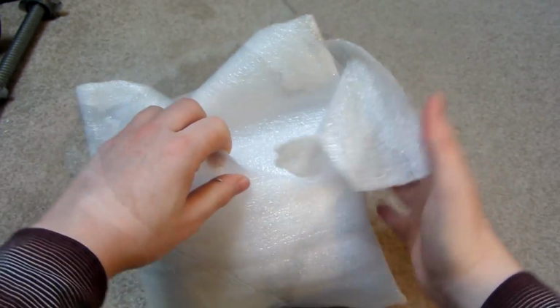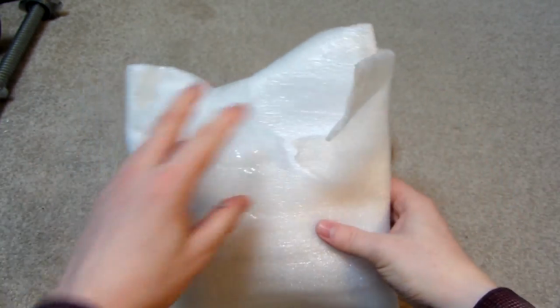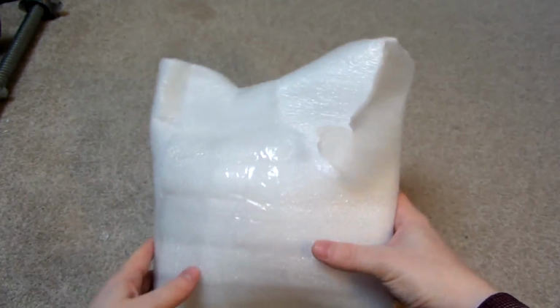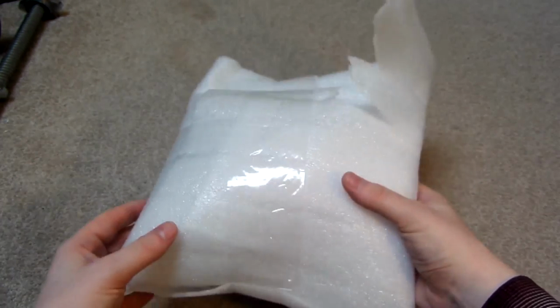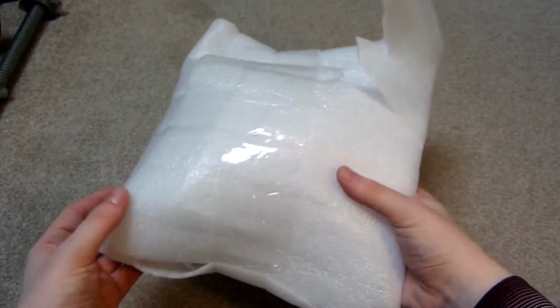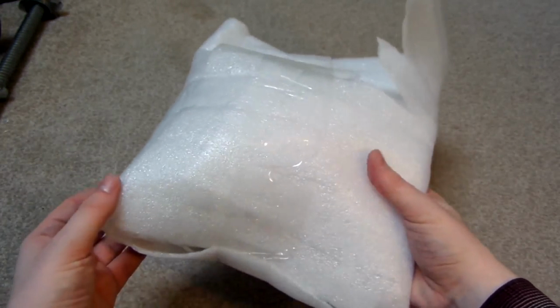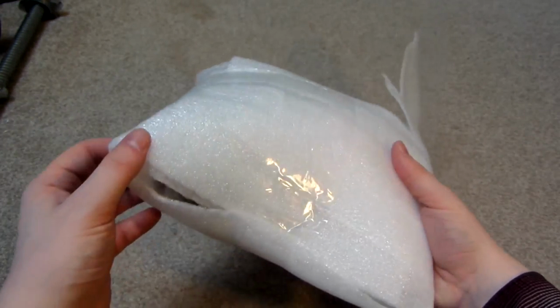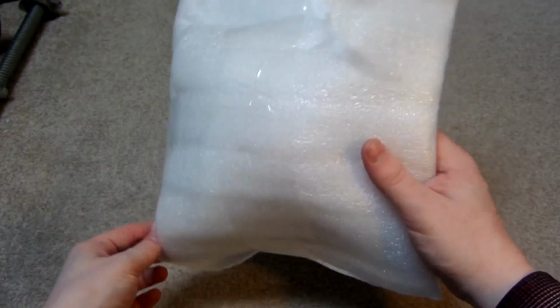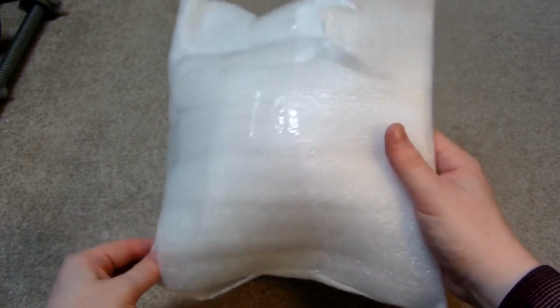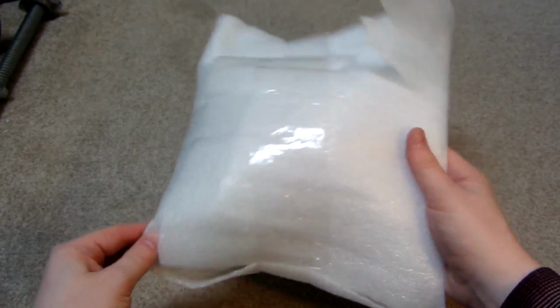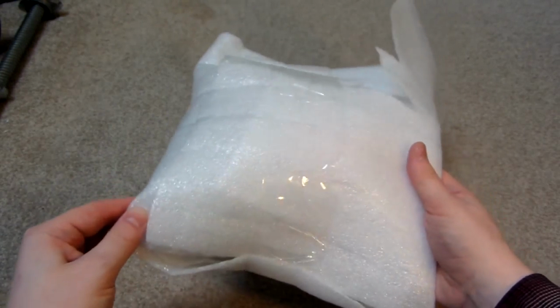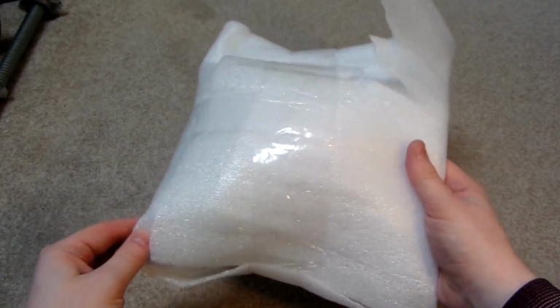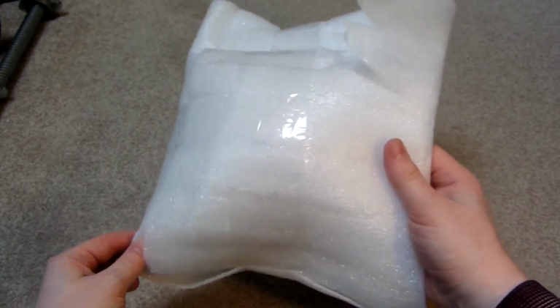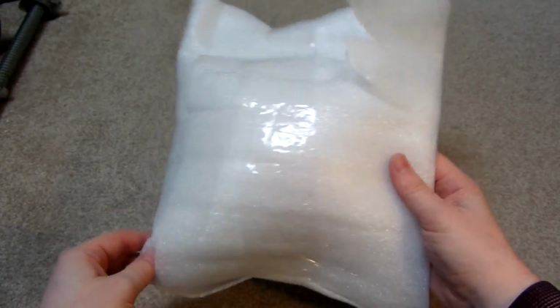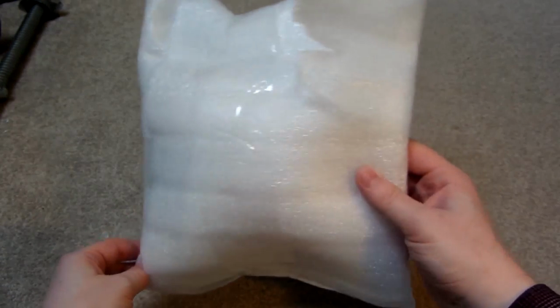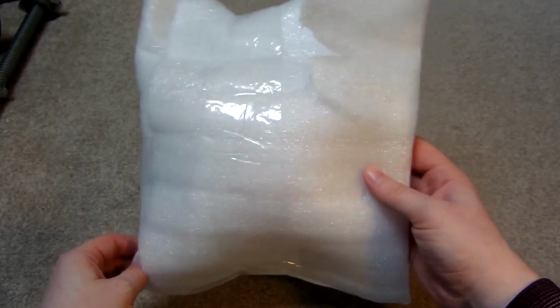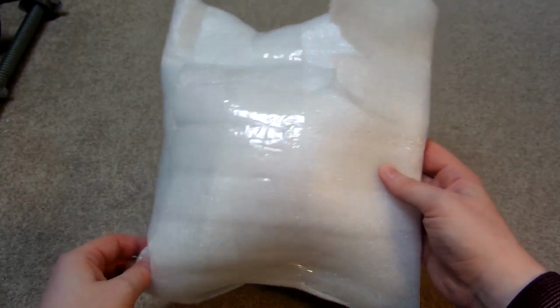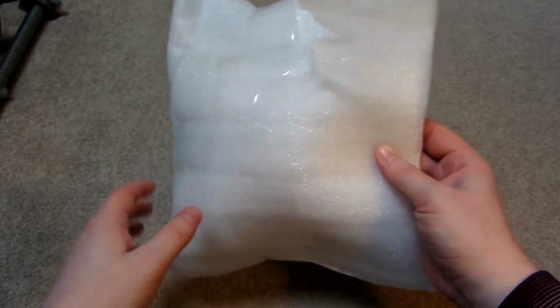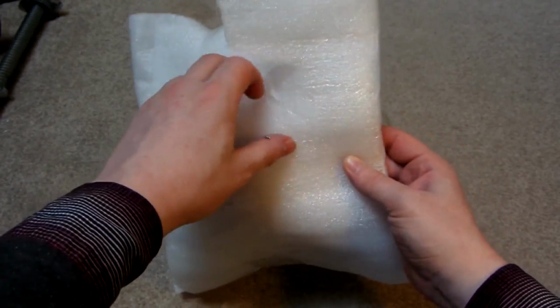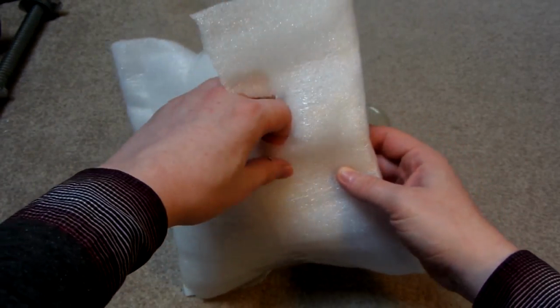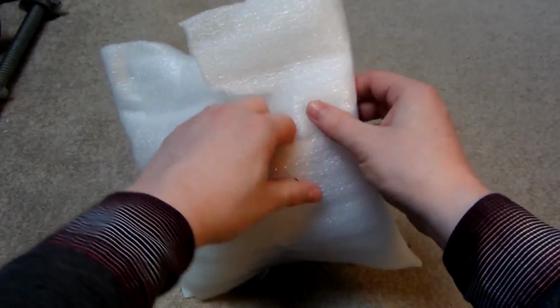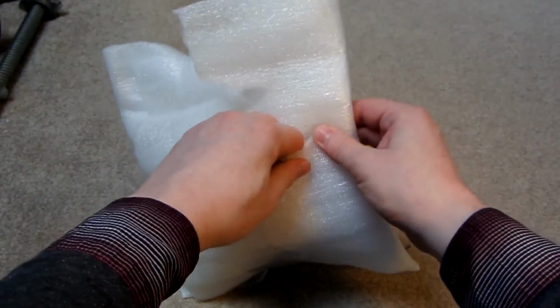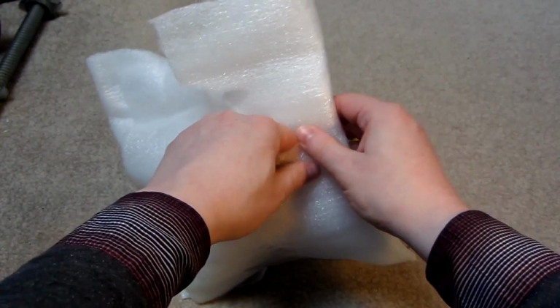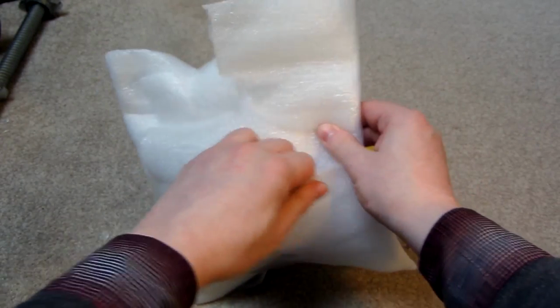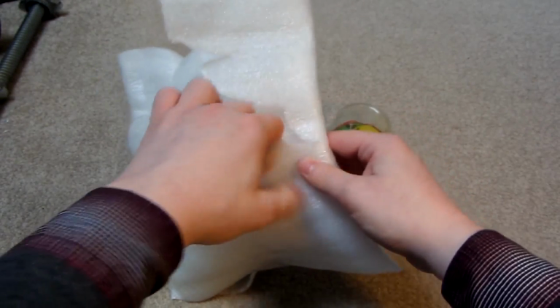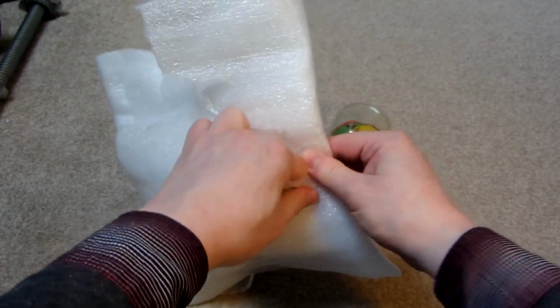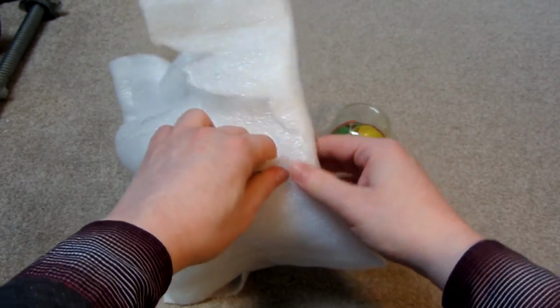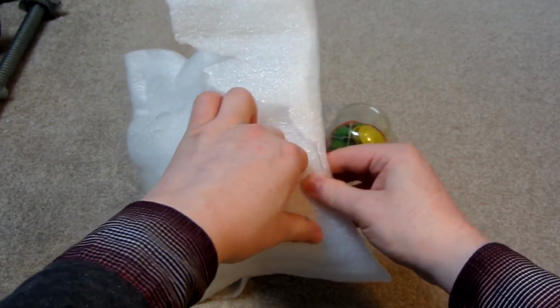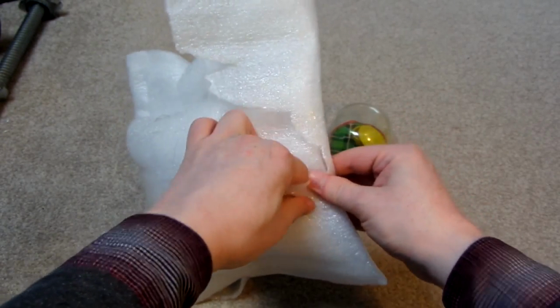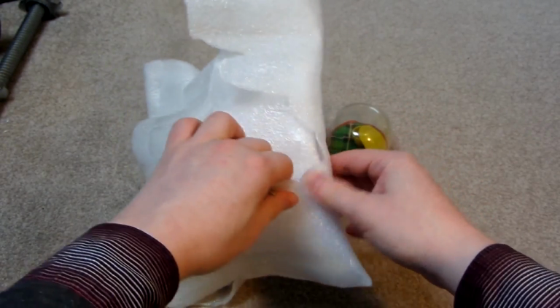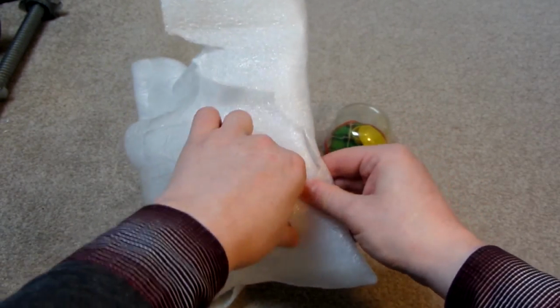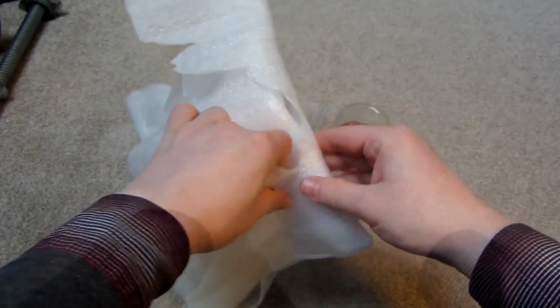So the first one, I've got this package, and I heard the noise that it was making. It kind of sounds a little bit like a bell or something. I was thinking, what on earth could that be? I can't remember buying any puzzles that would make that kind of sound.